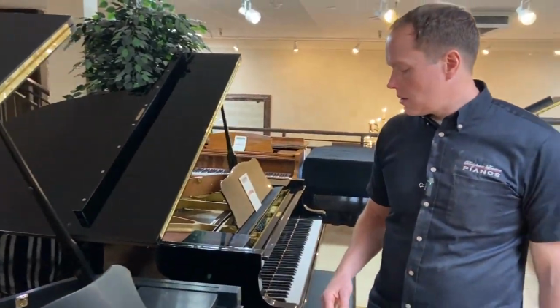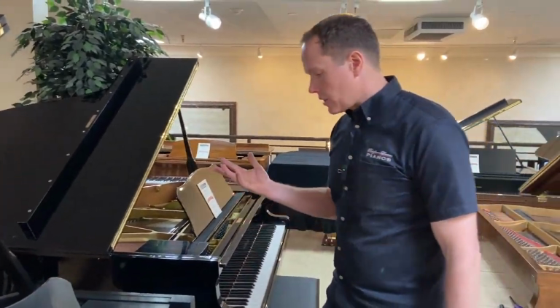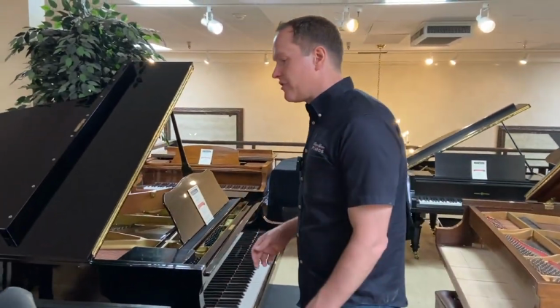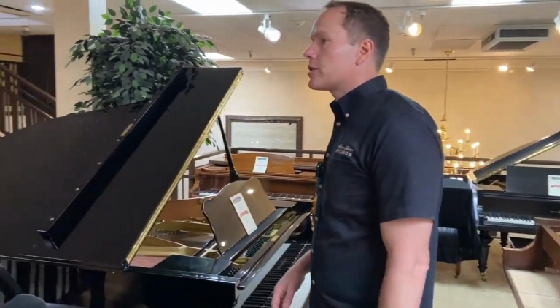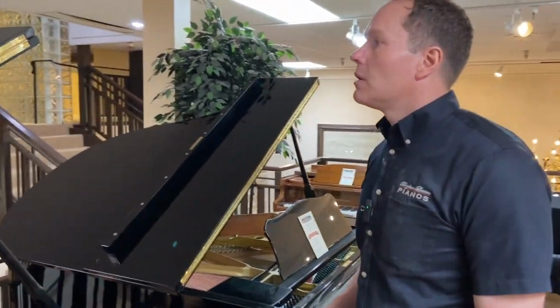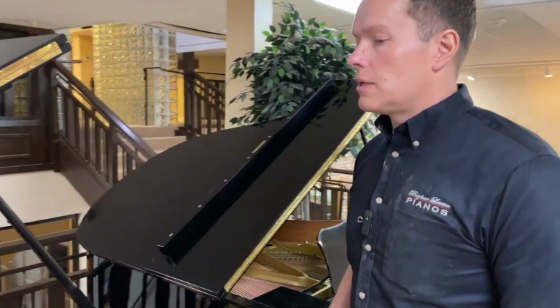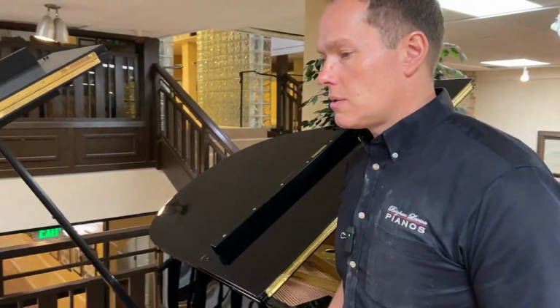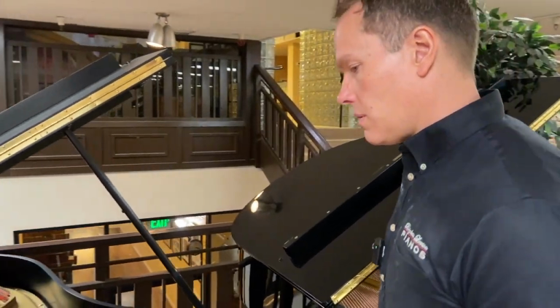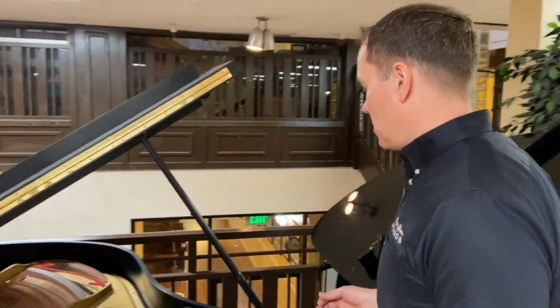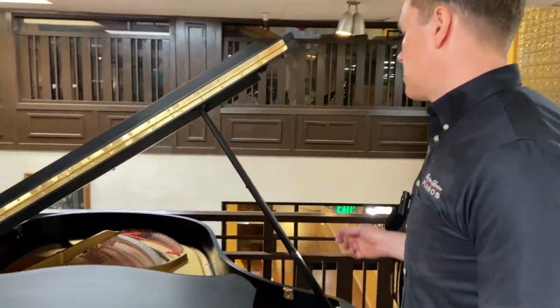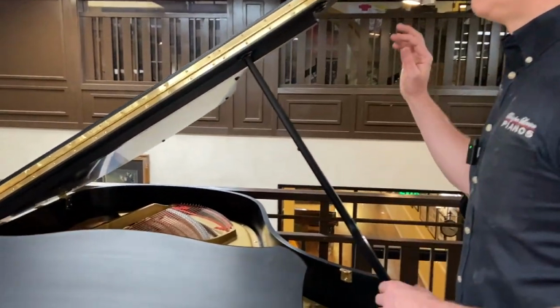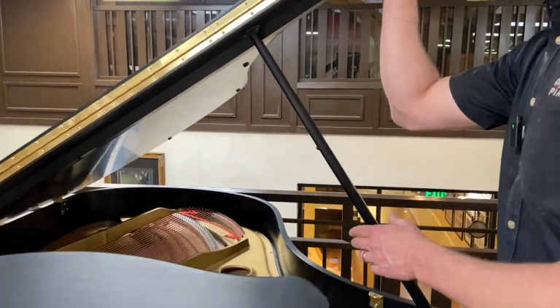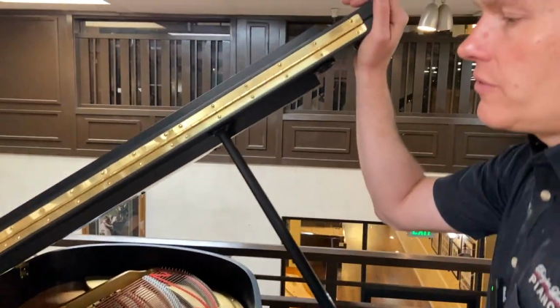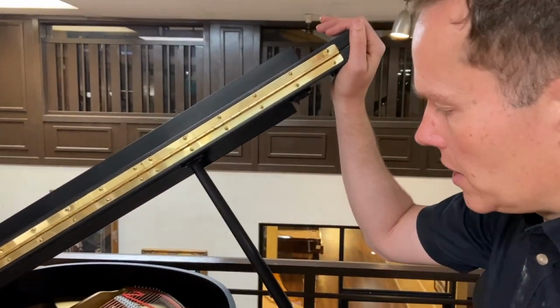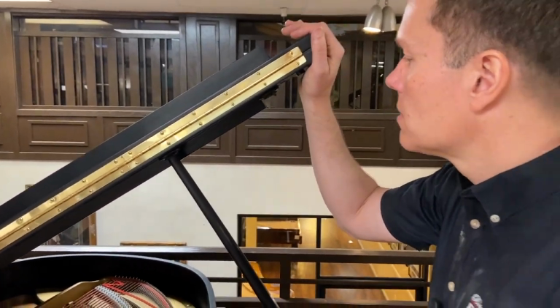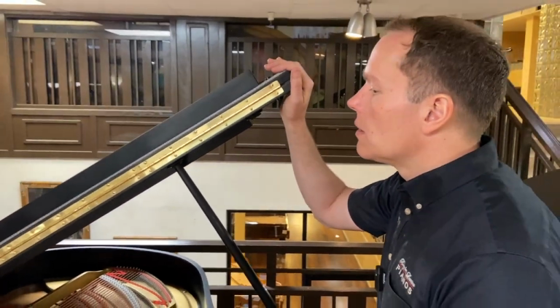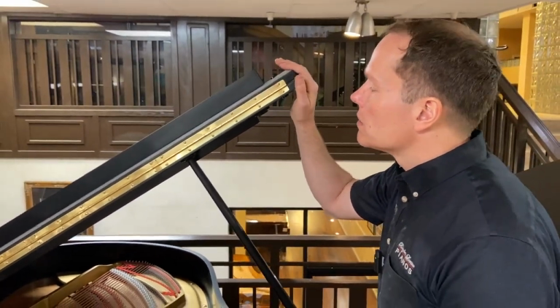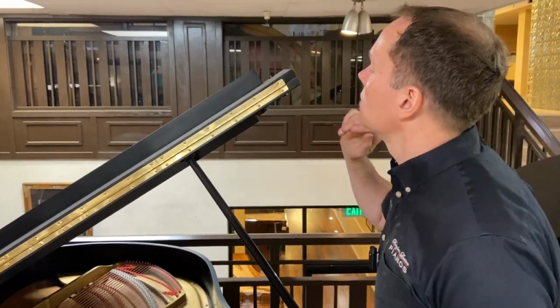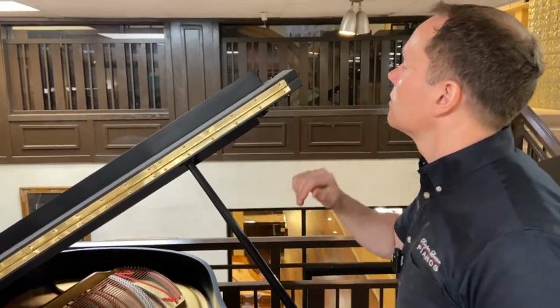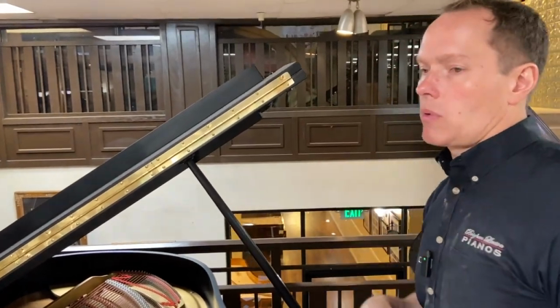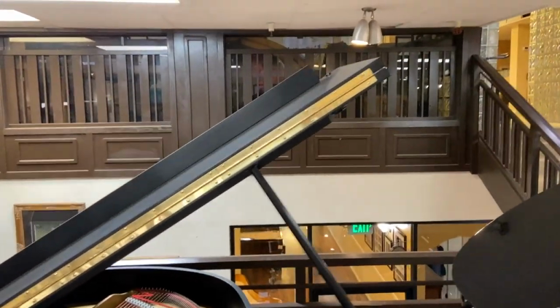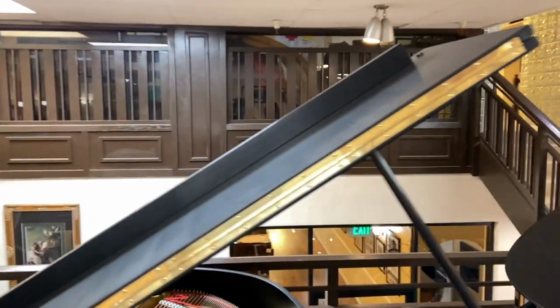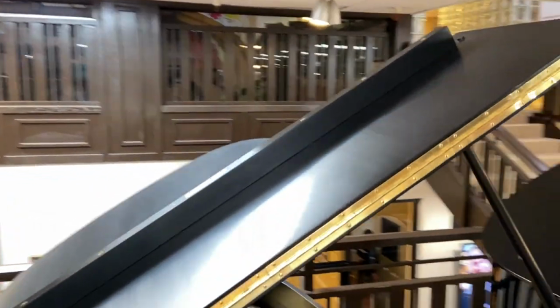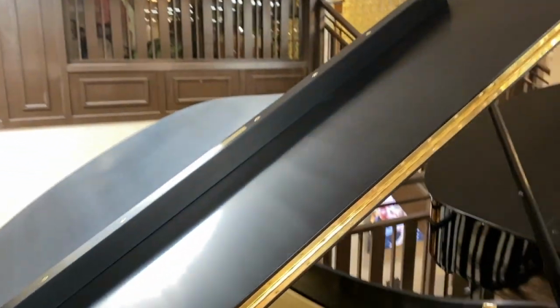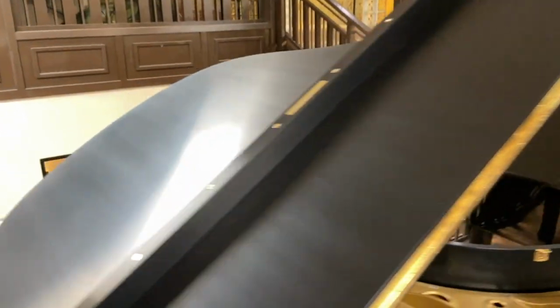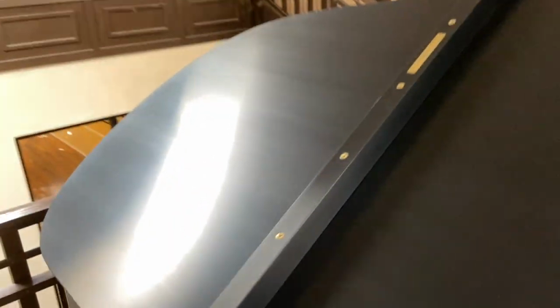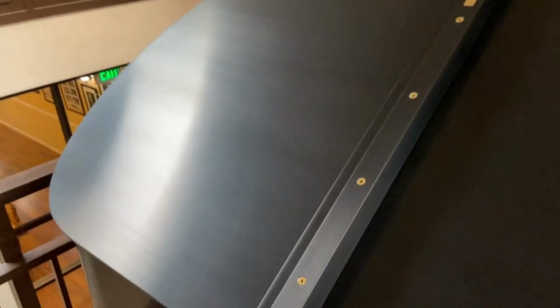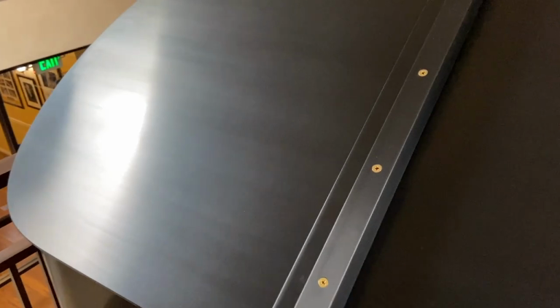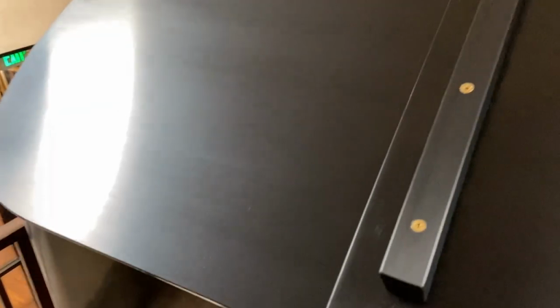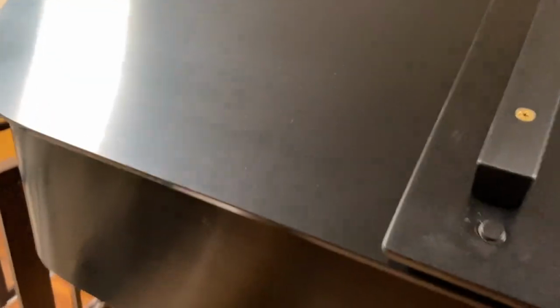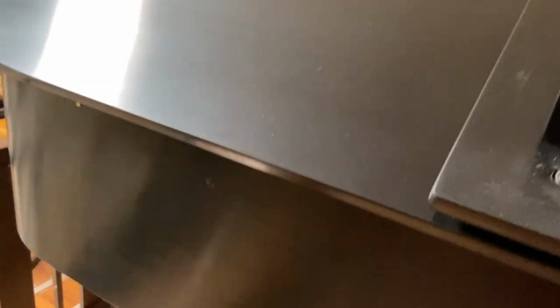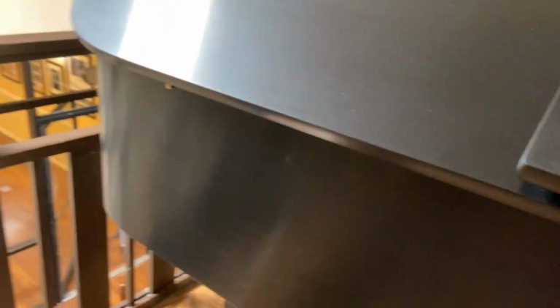The piano's also been refinished. It's in A condition, if not A plus. You can get a feel for it — it's just perfect.